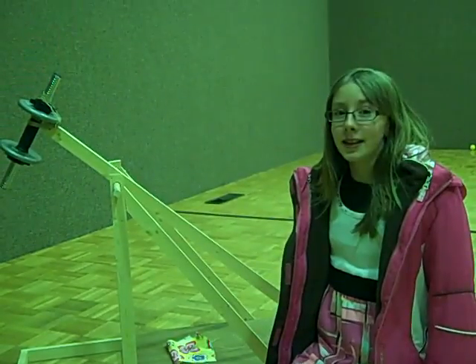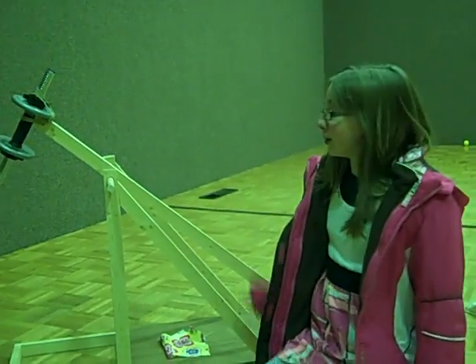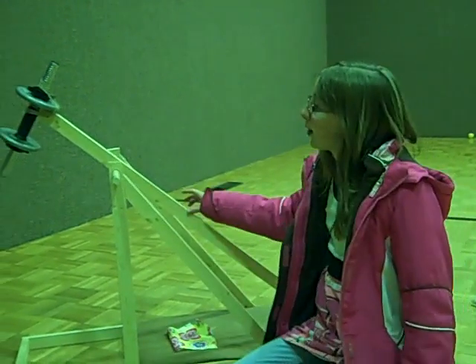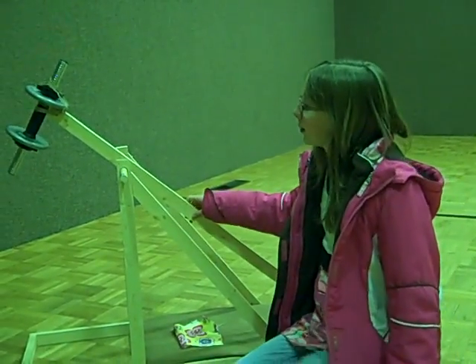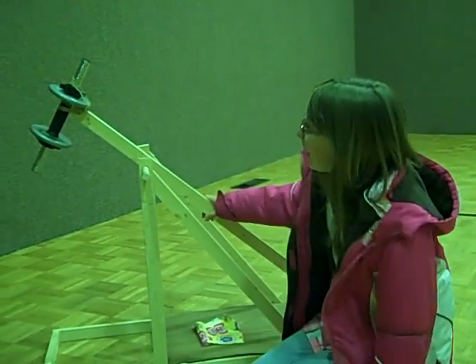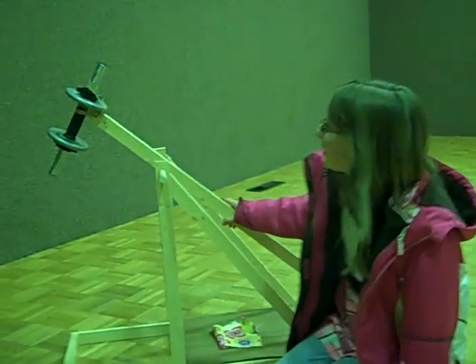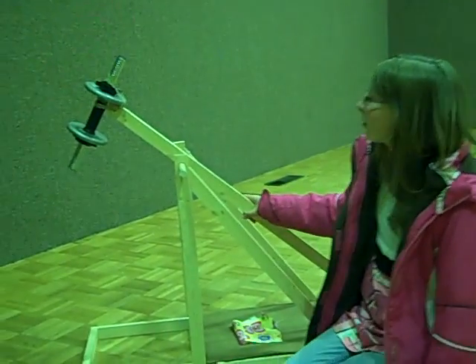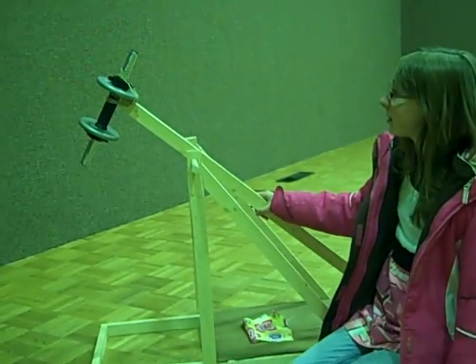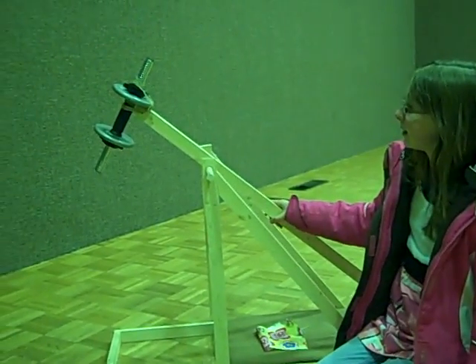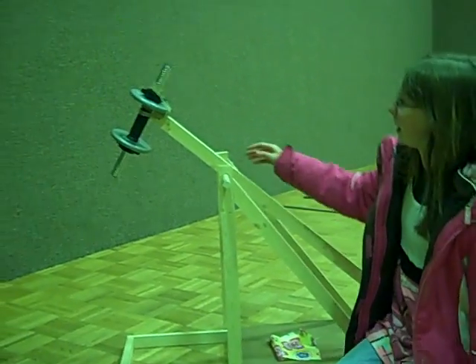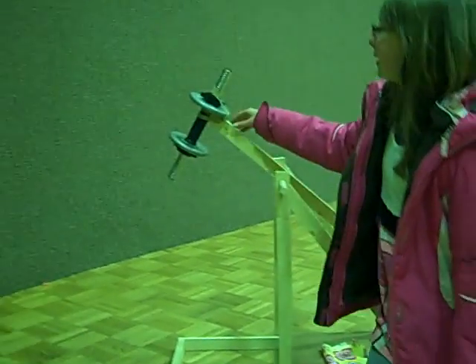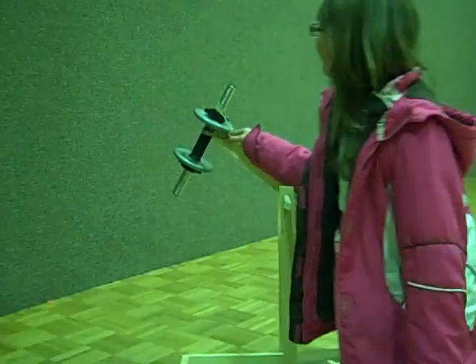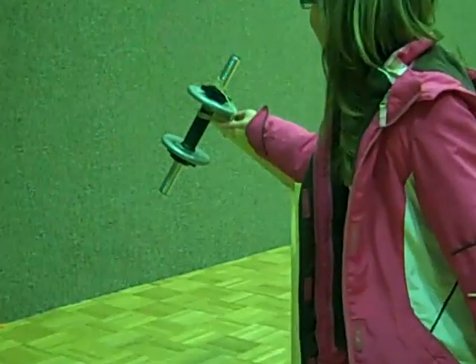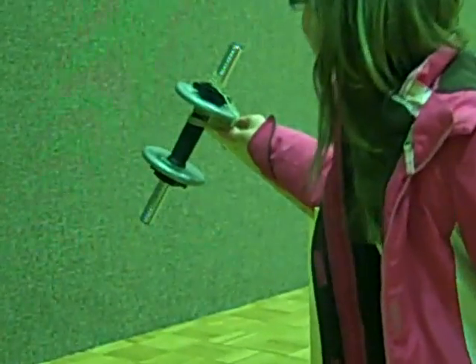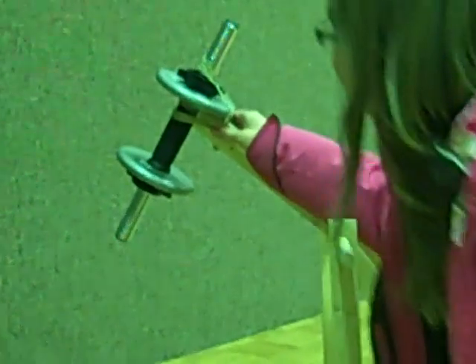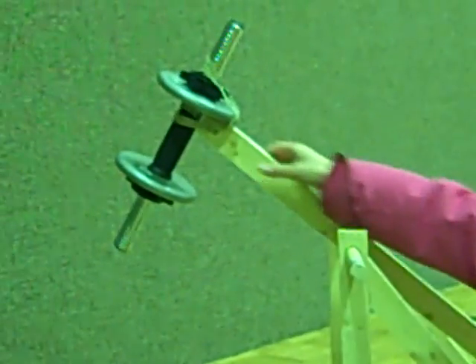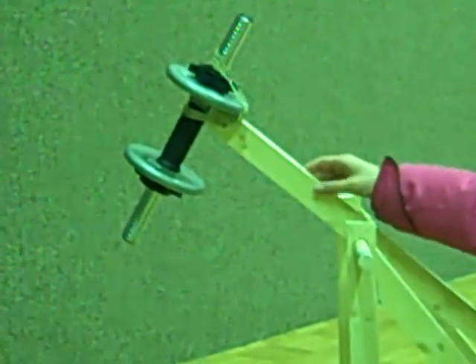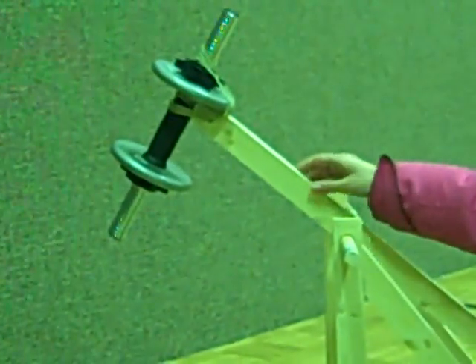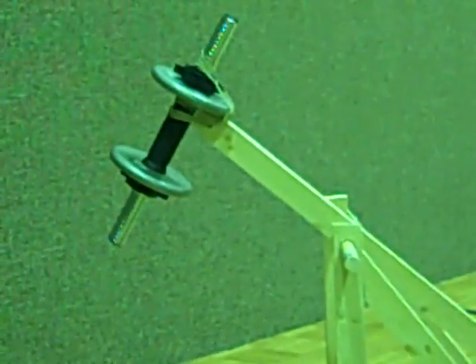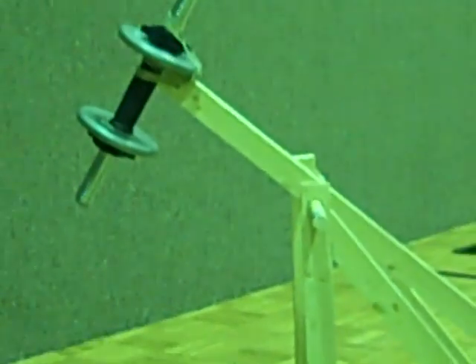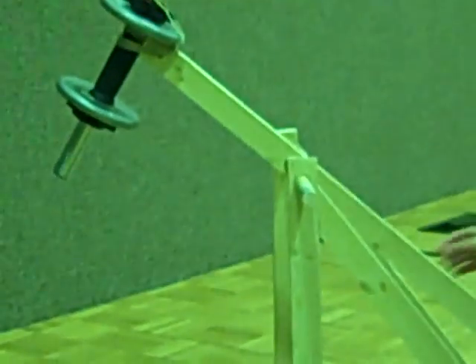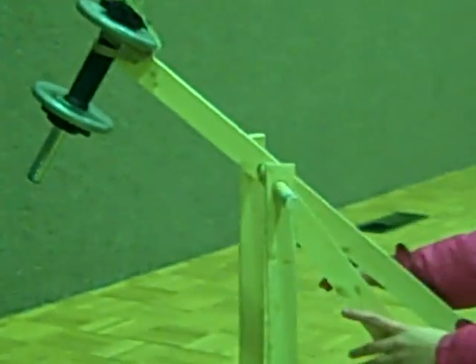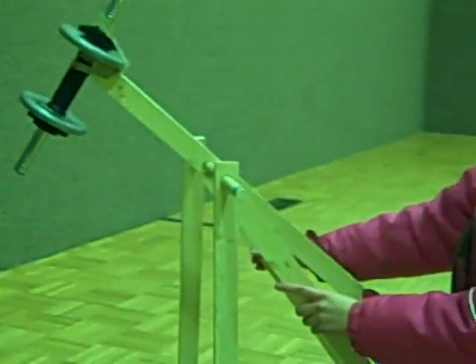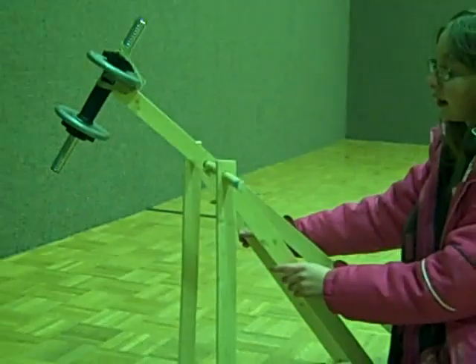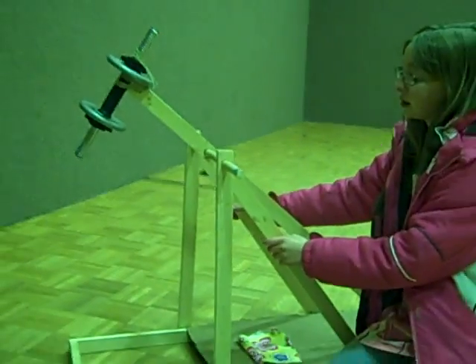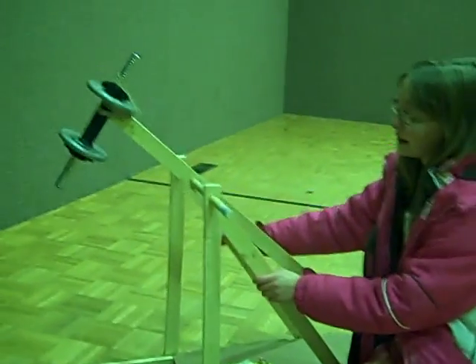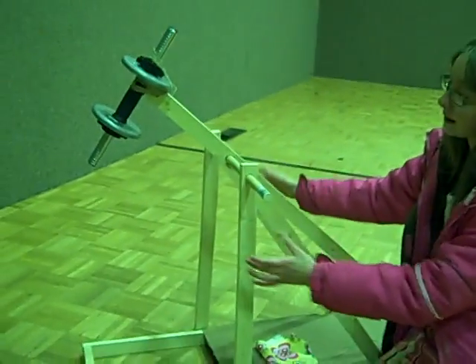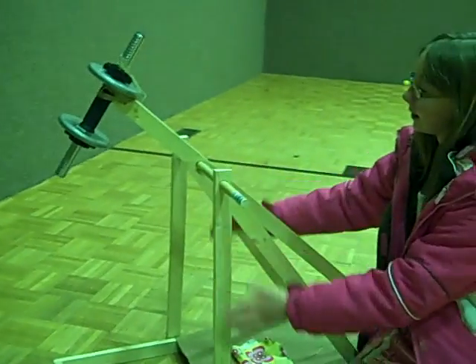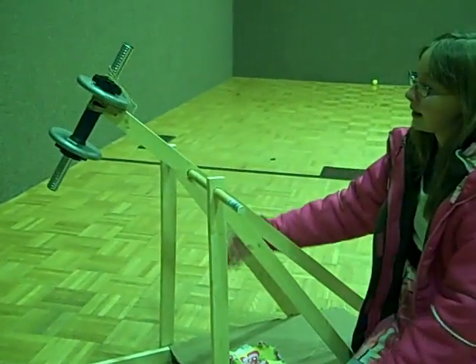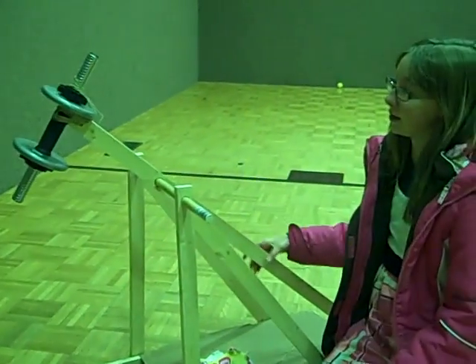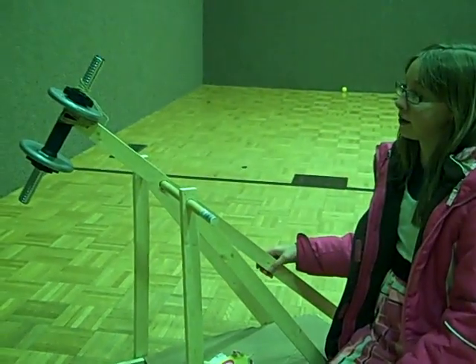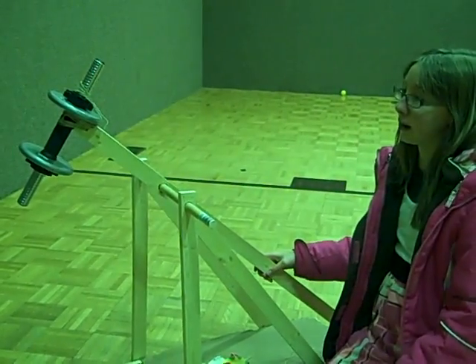This catapult is powered by weight, so the final step is to attach a weight to this end — whatever you may have. Just make sure that it fits between the two braces so it has room to swing.